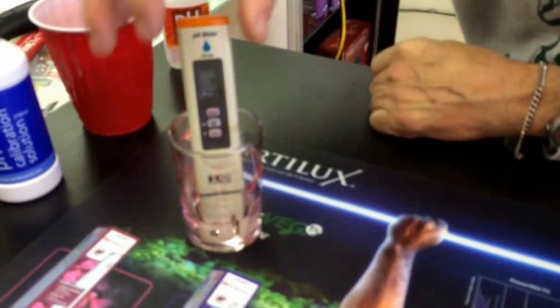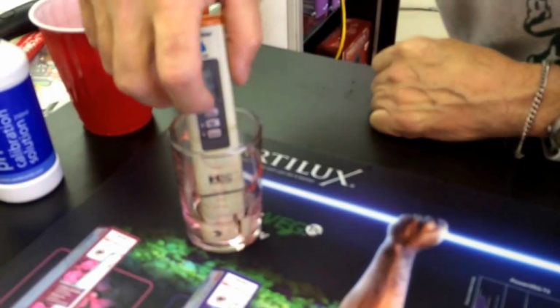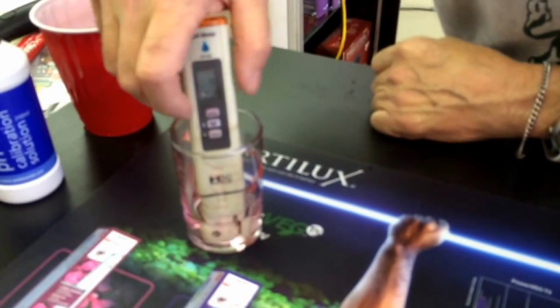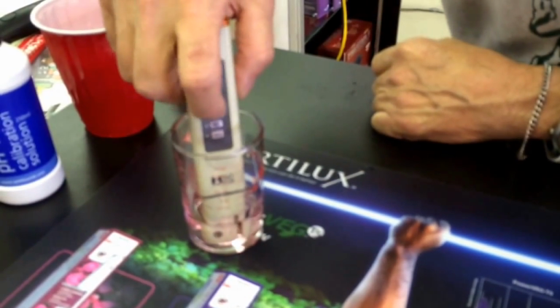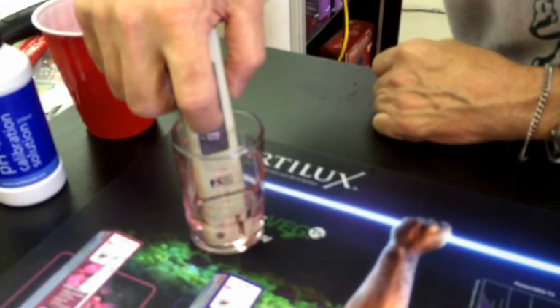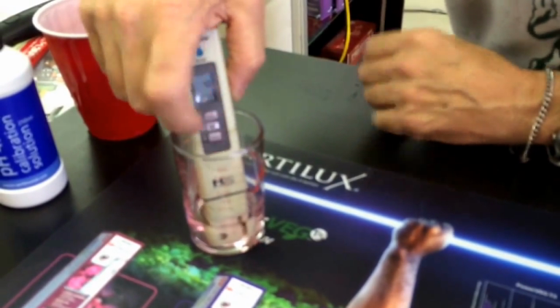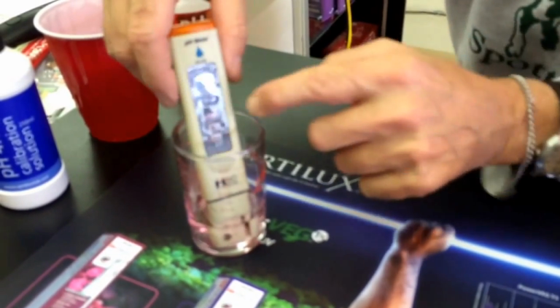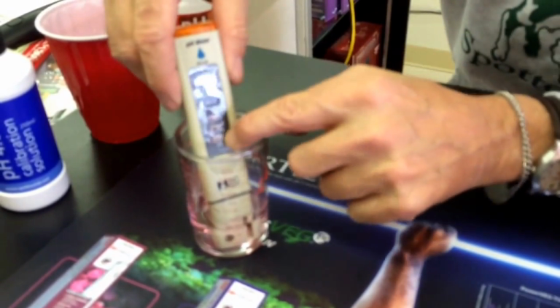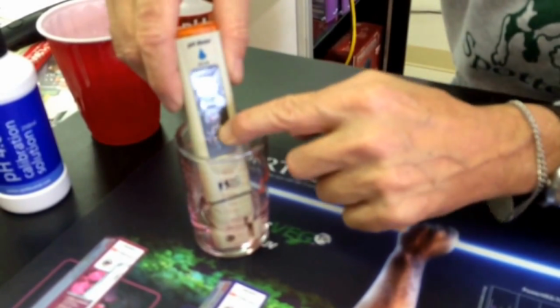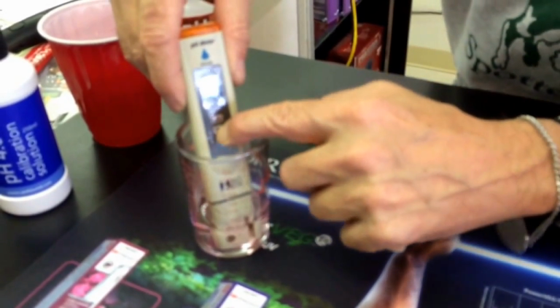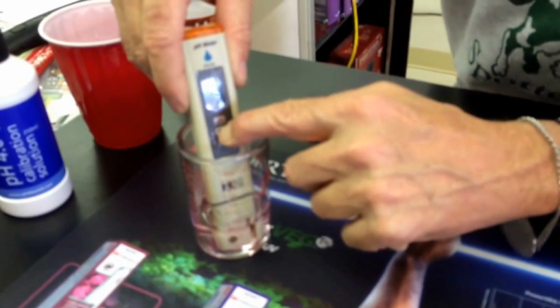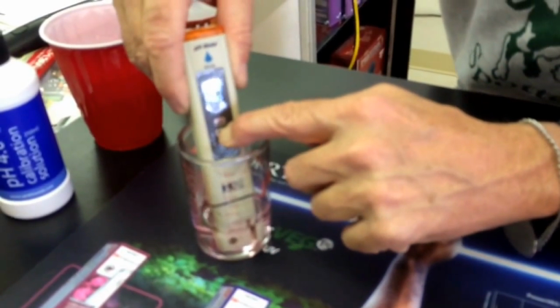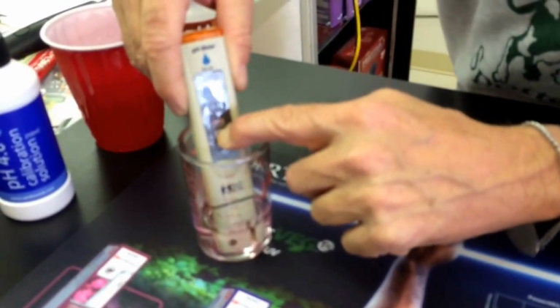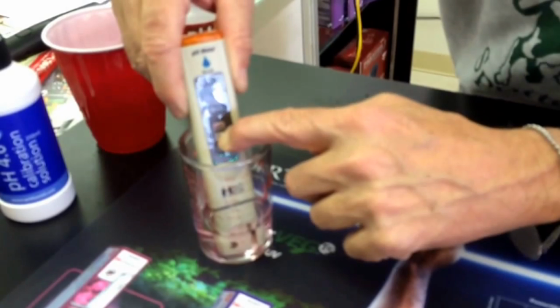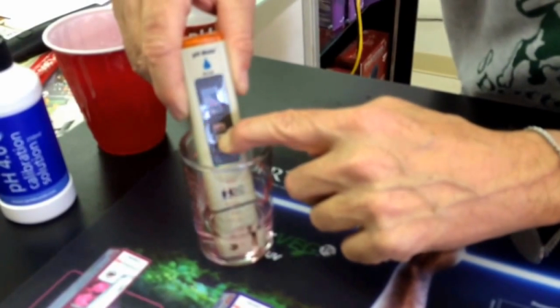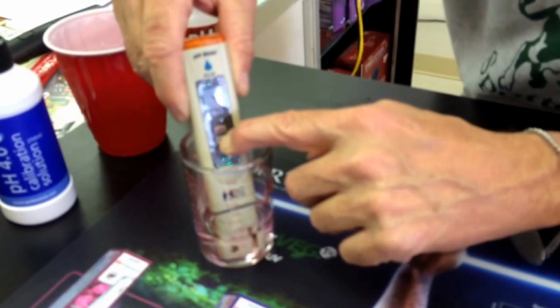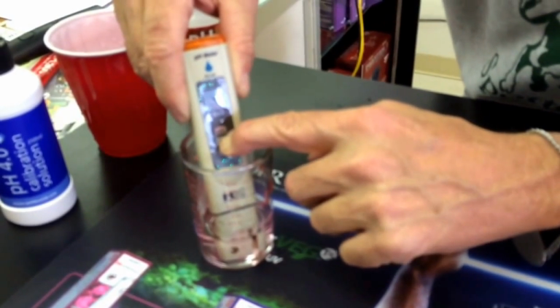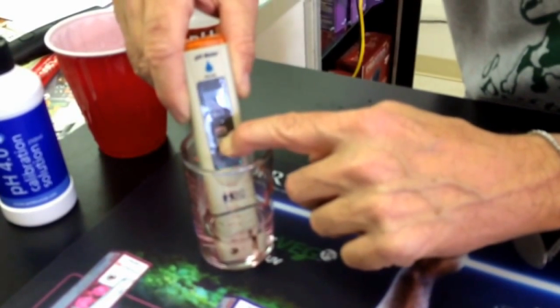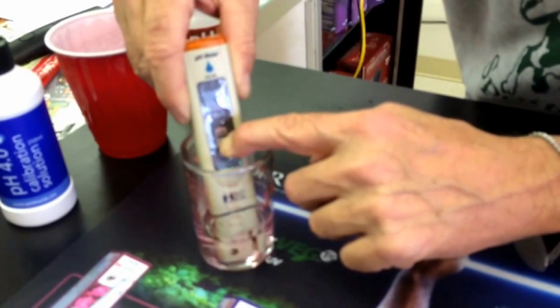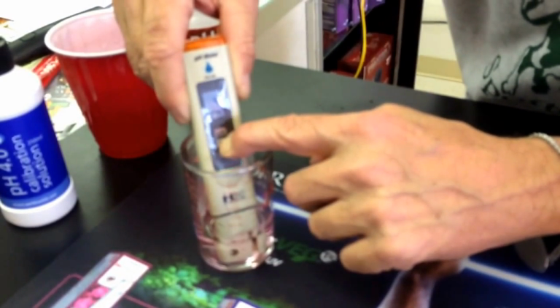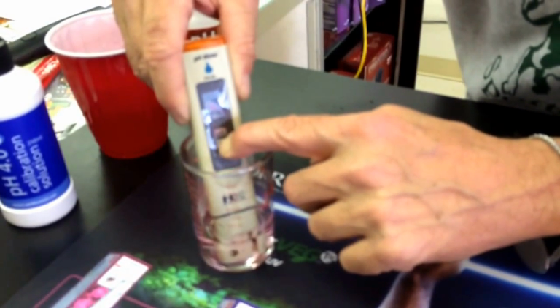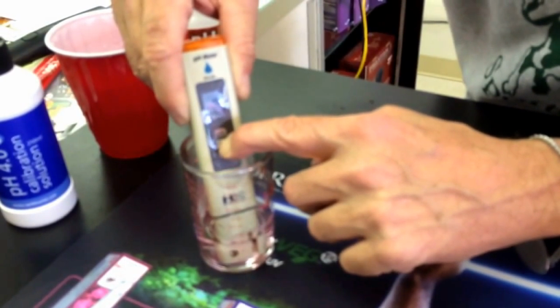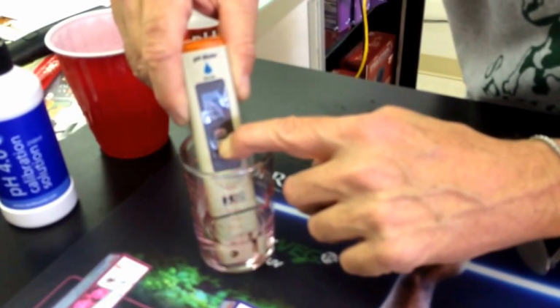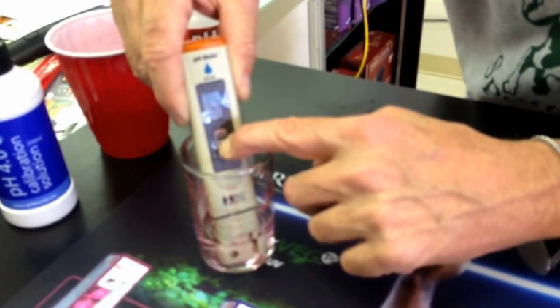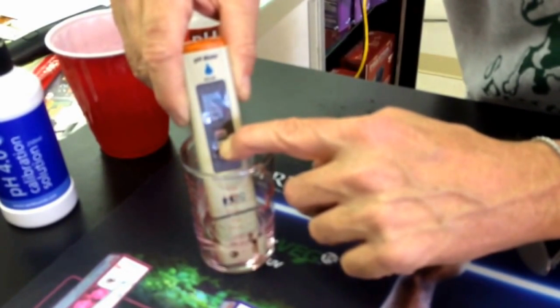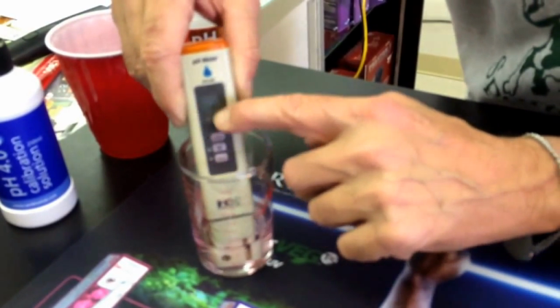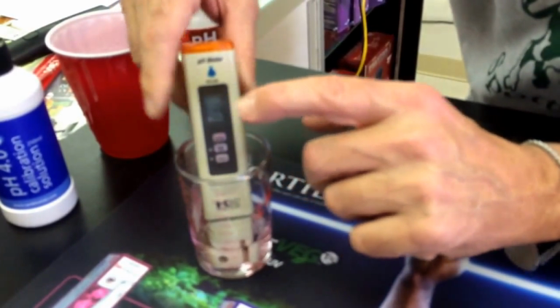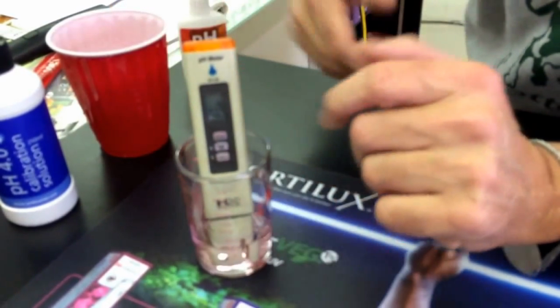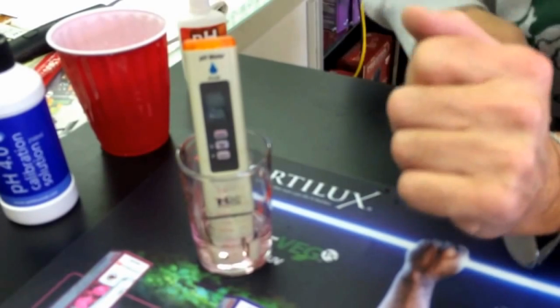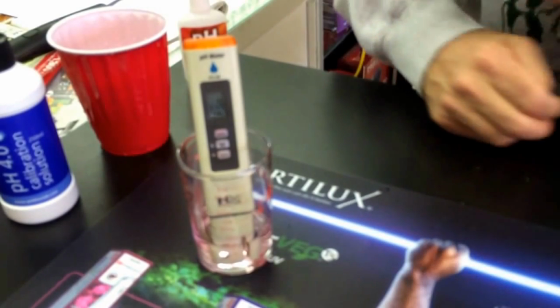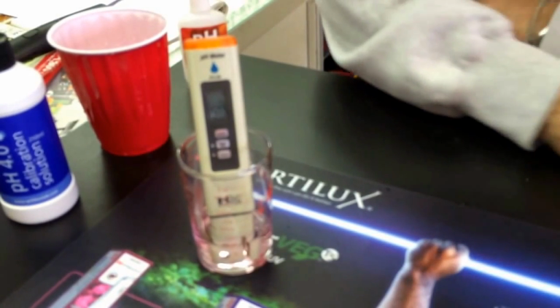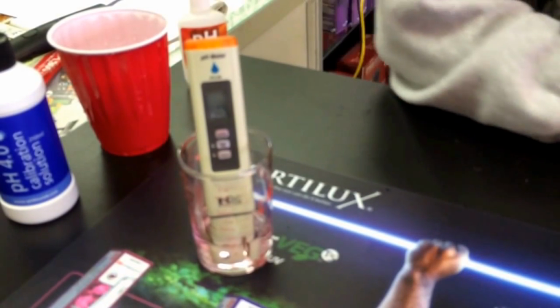We'll do it again — same thing. You just press the Calibration button in, hold it in until it starts flashing calibration, and let it do its thing, which takes another just a few seconds.